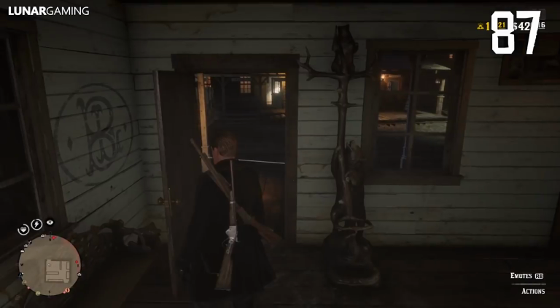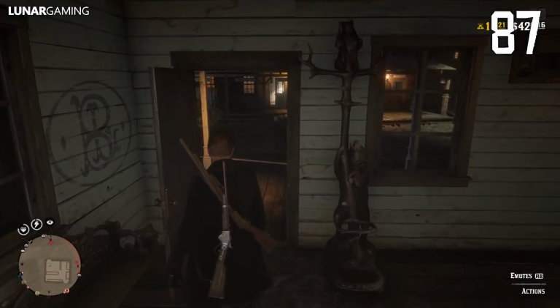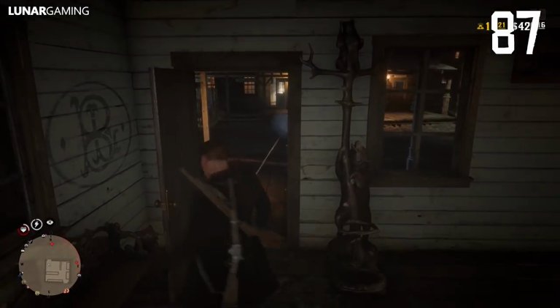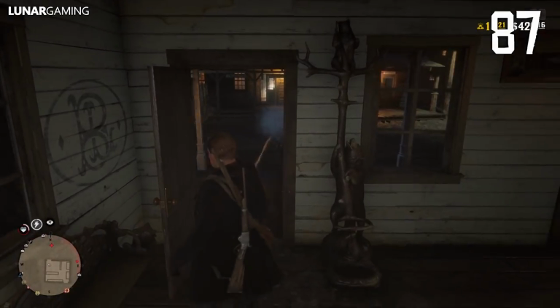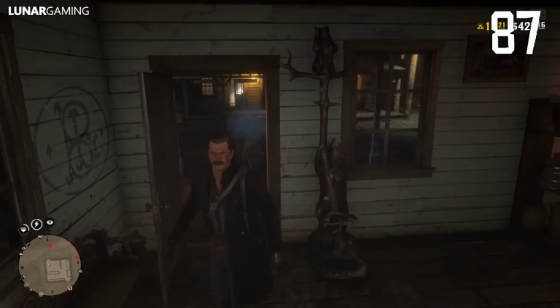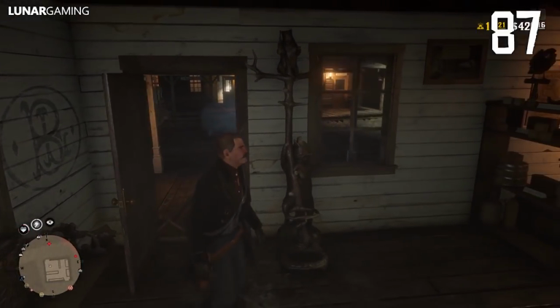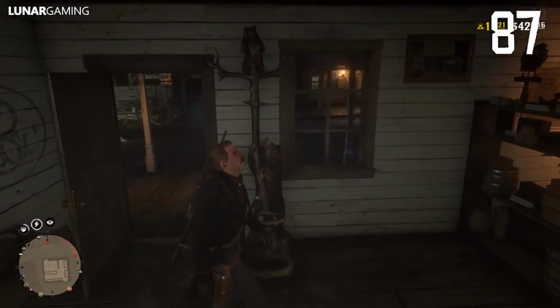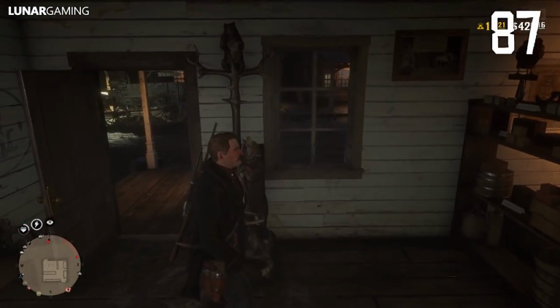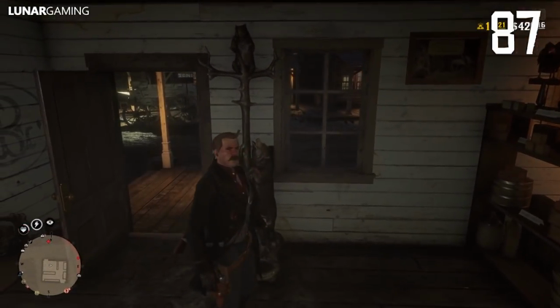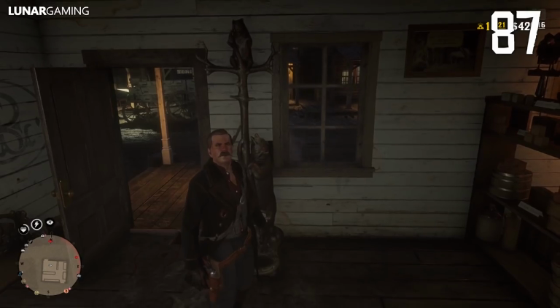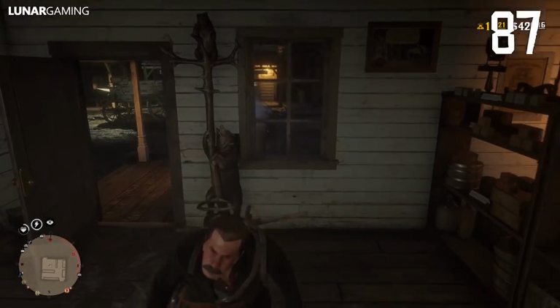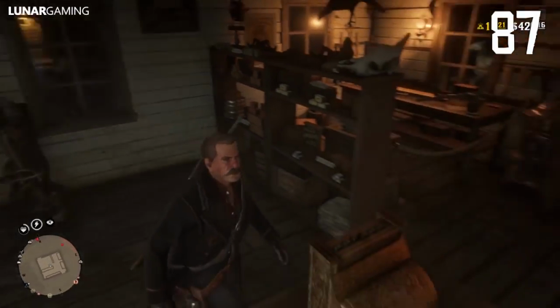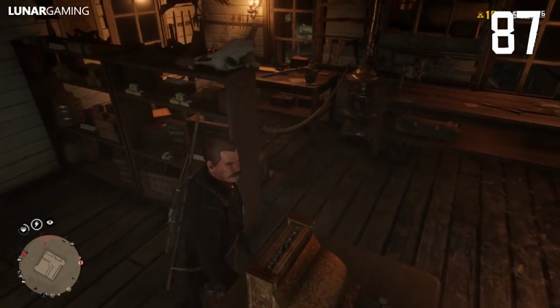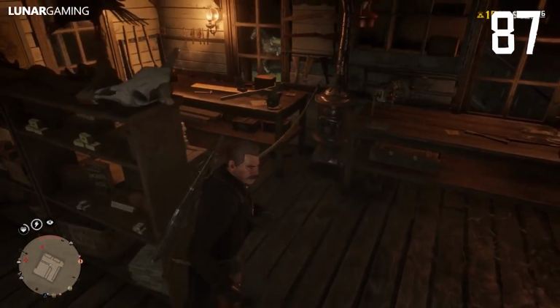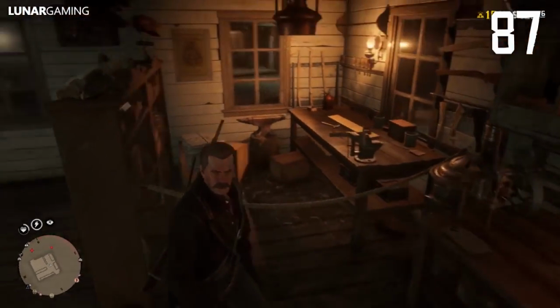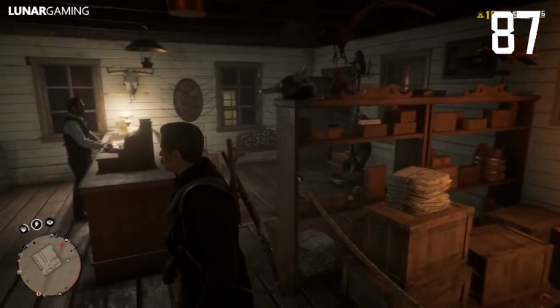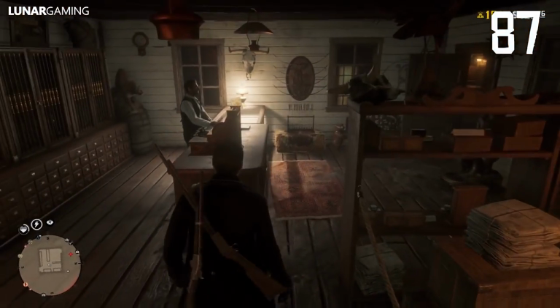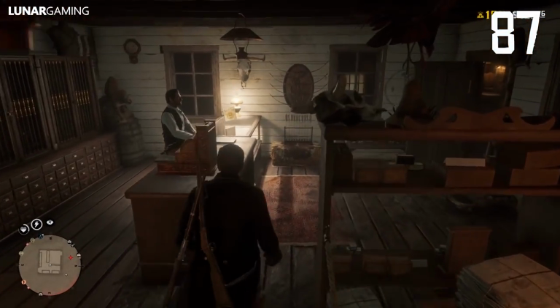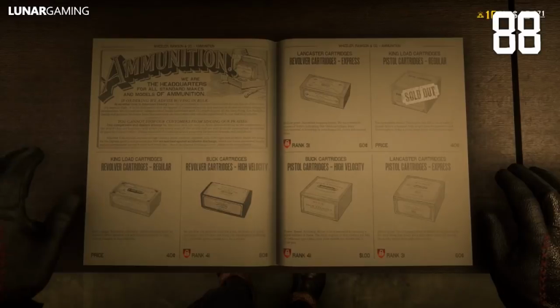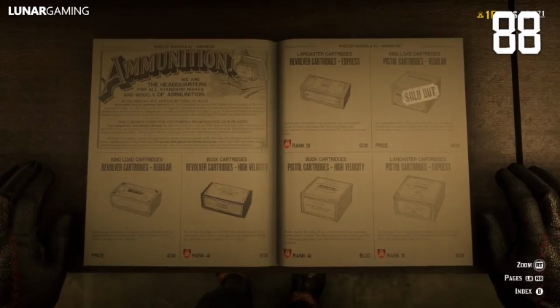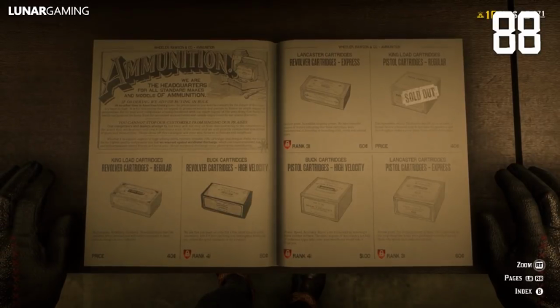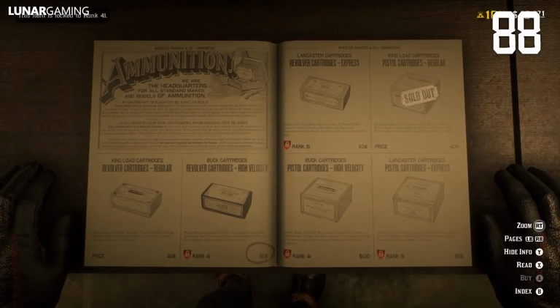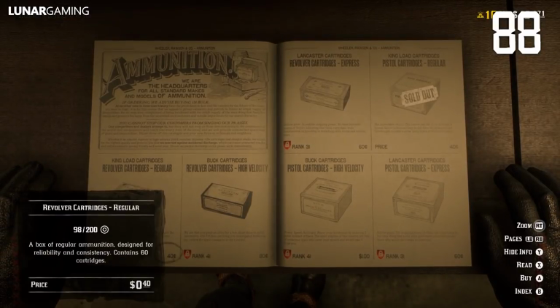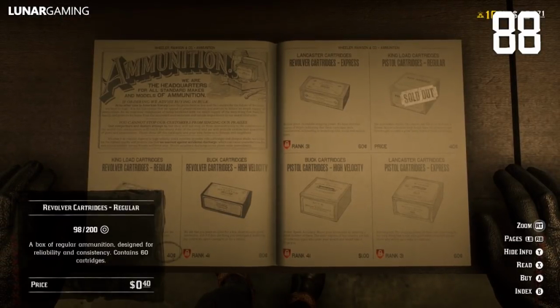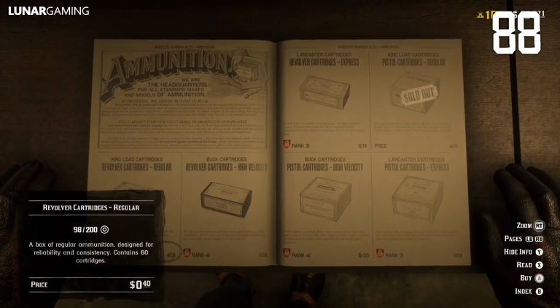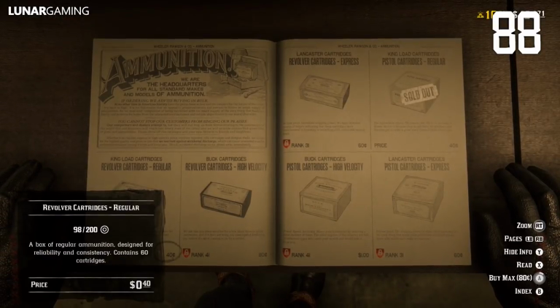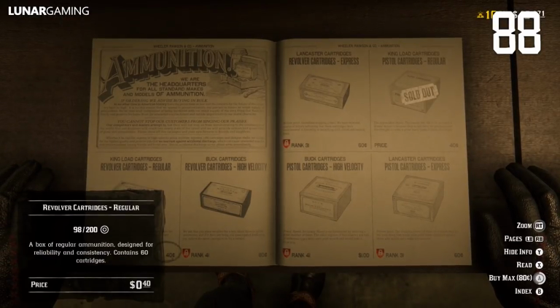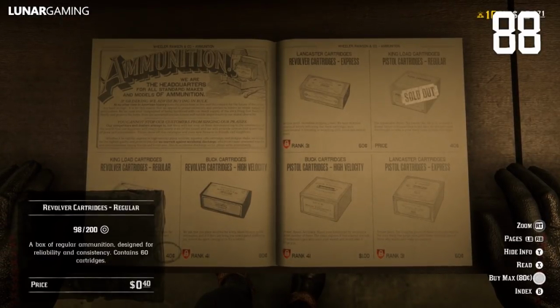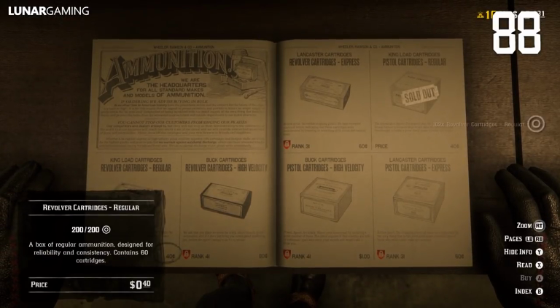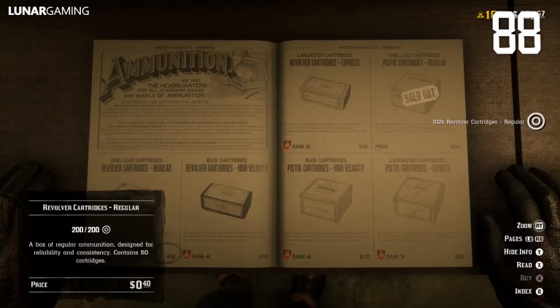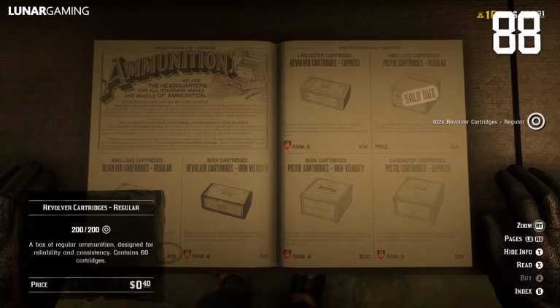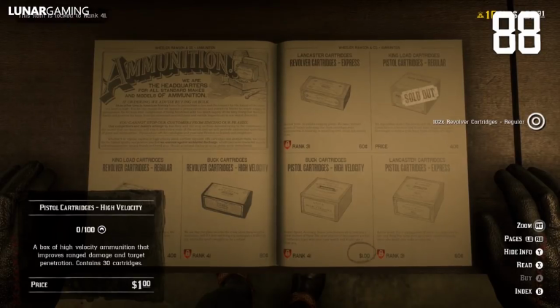You can't be griefed online if you're fully inside of a store. When at the gunsmith, buy maximum ammo by holding the A or X button instead of spamming it. This also works for every other store.